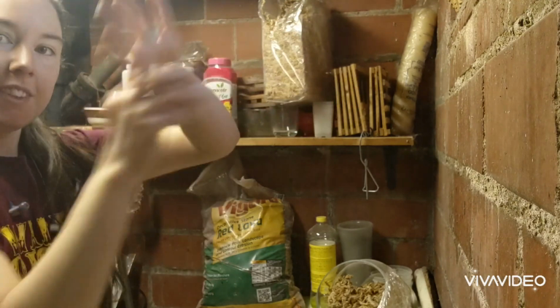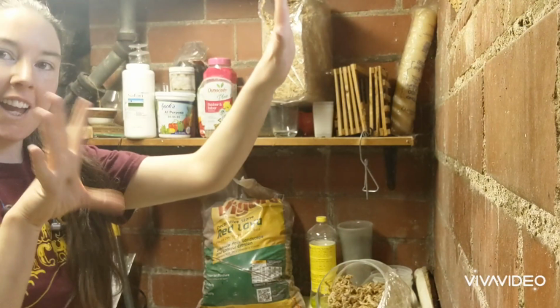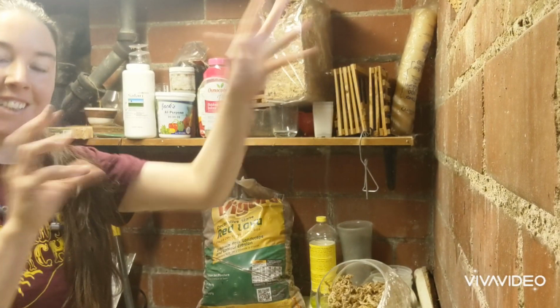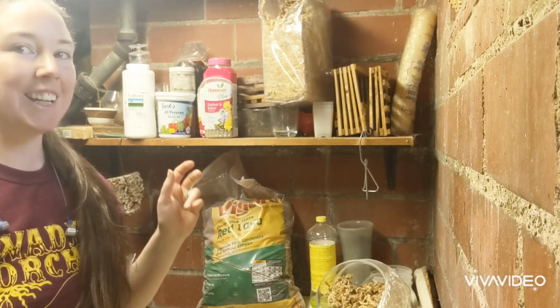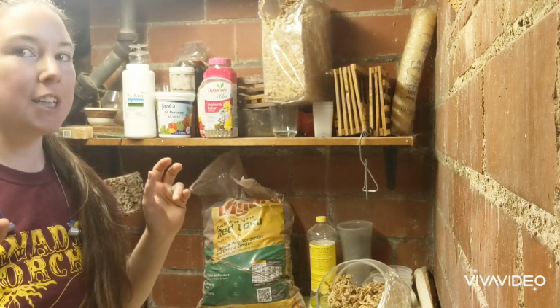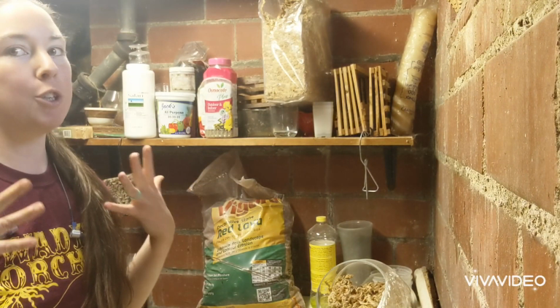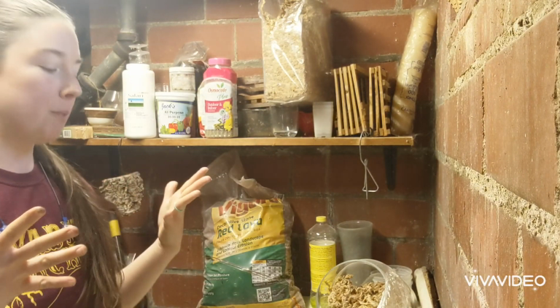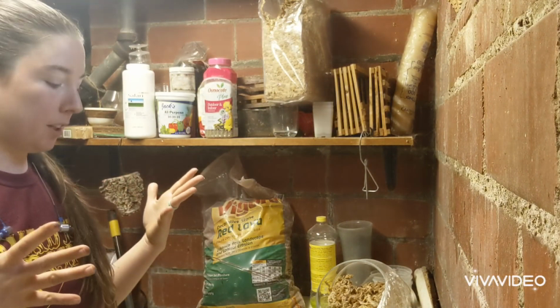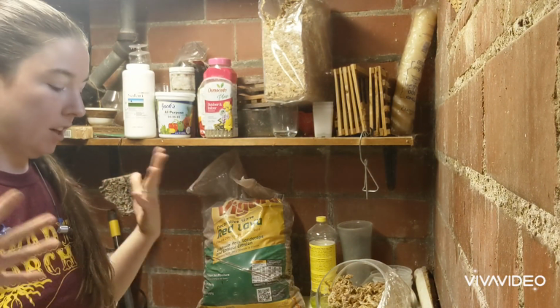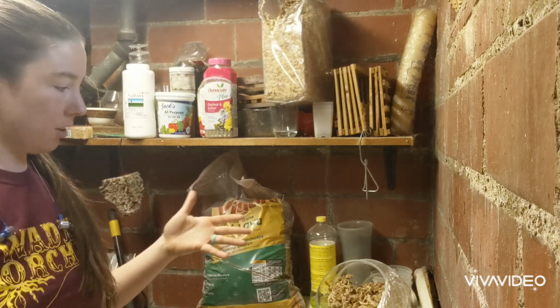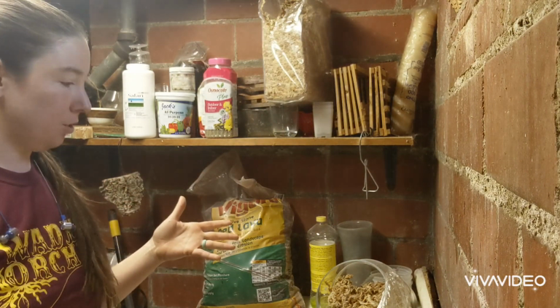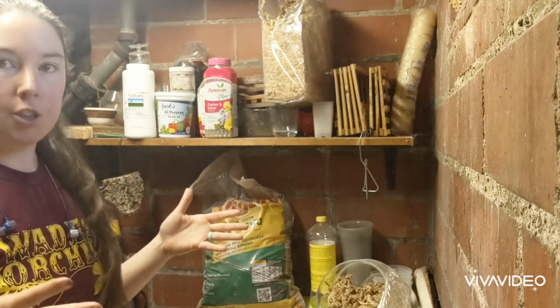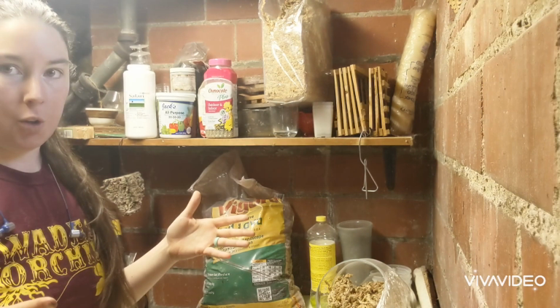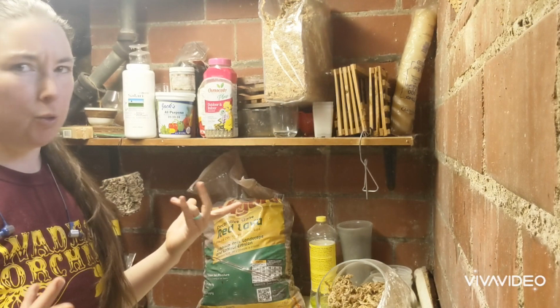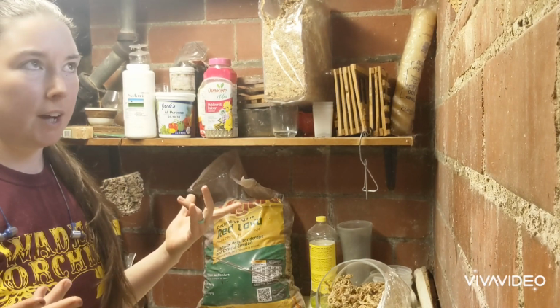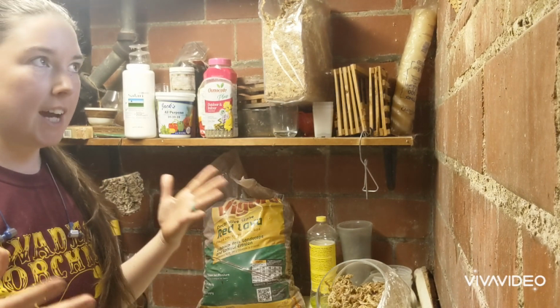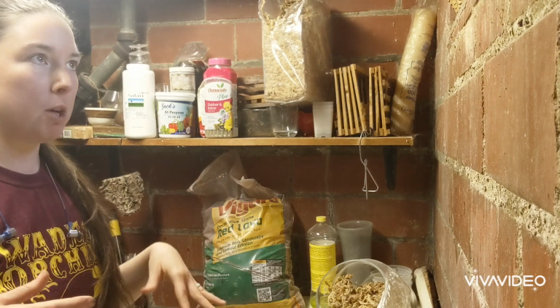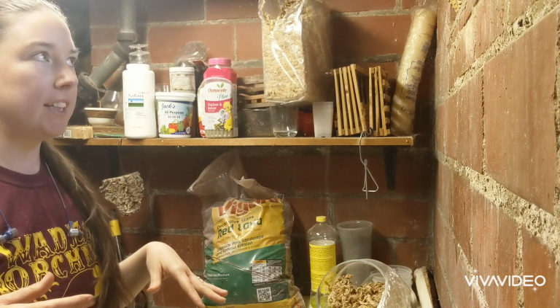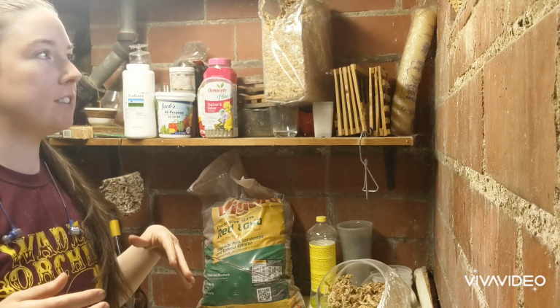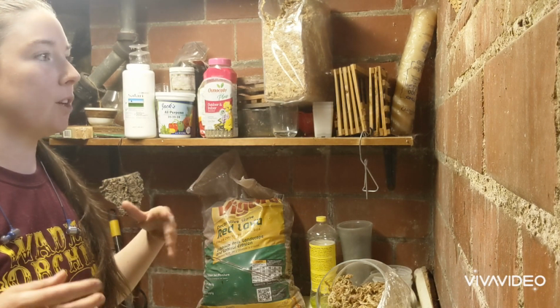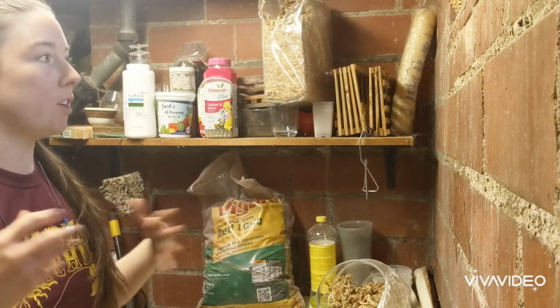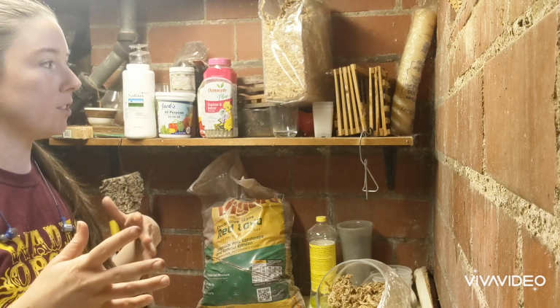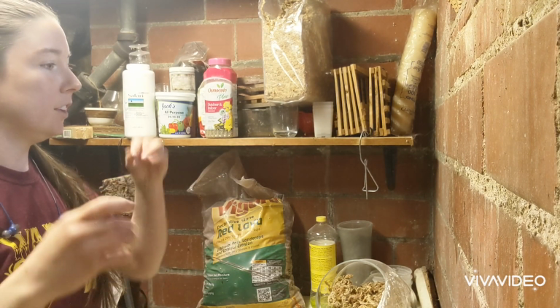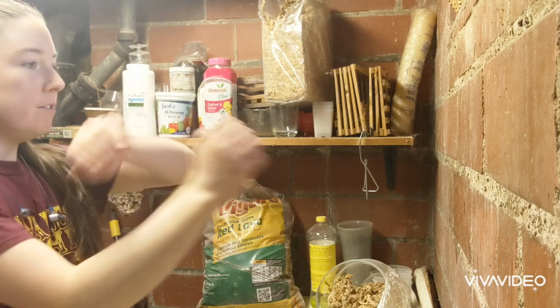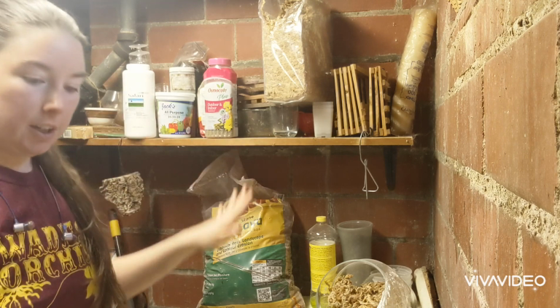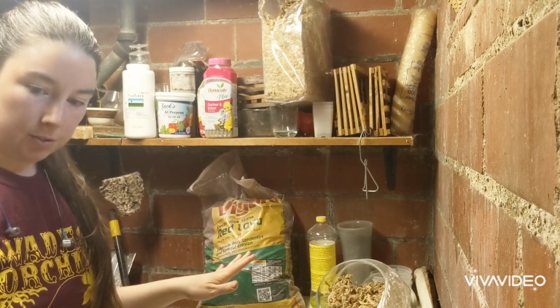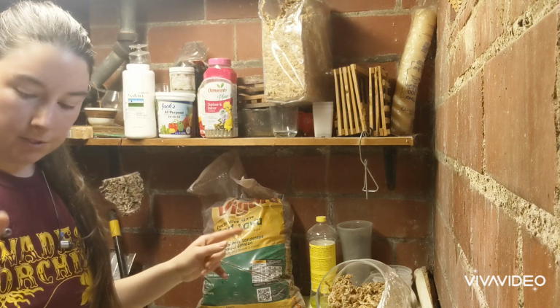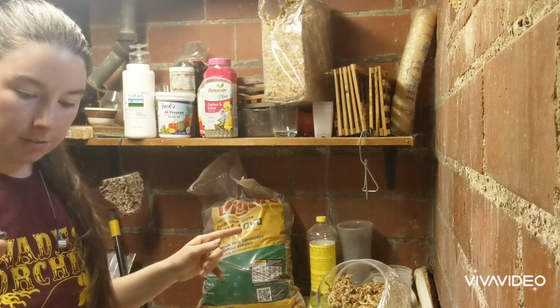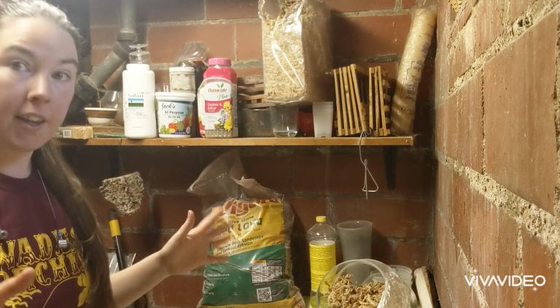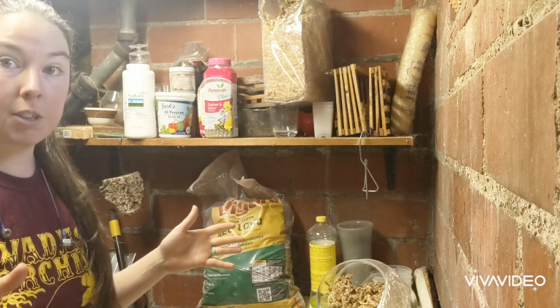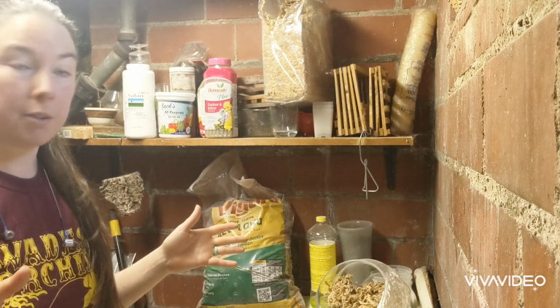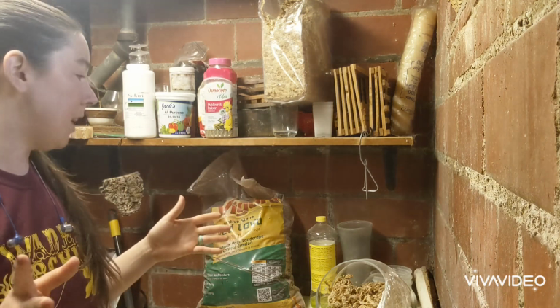Hey guys, it's Anna here. I just wanted to do my Orchid Arsenal show — I was tagged by Margaret East to do an Orchid Arsenal video. So I just wanted to share with you what I use.